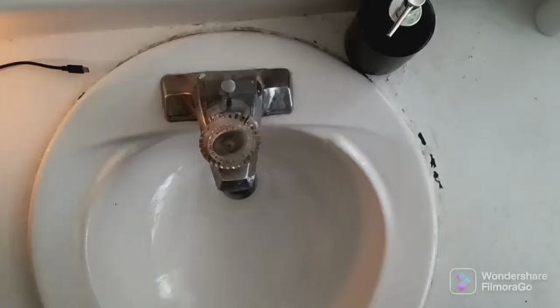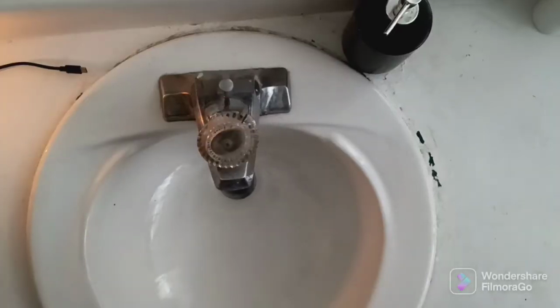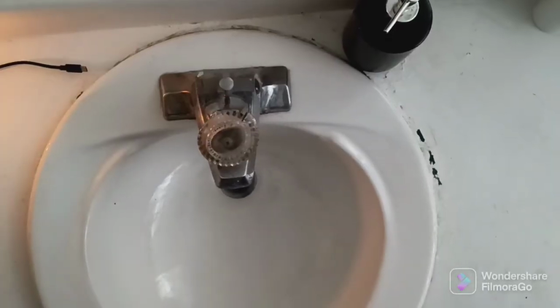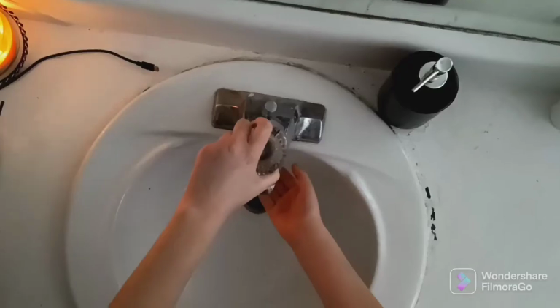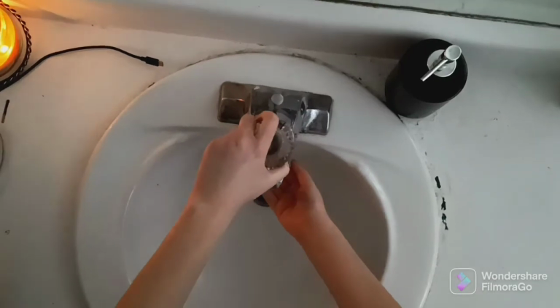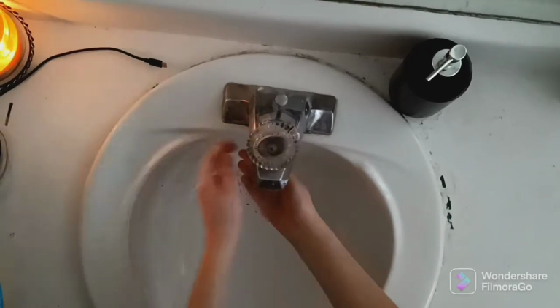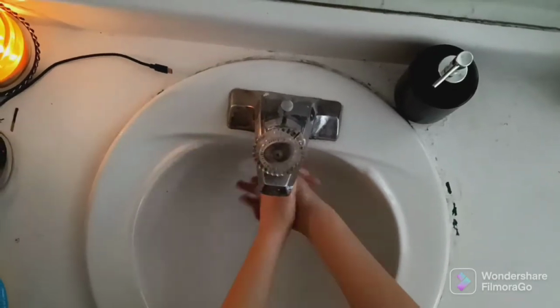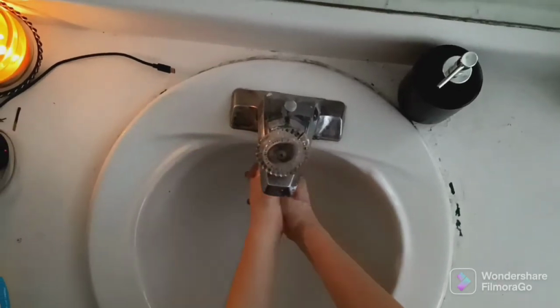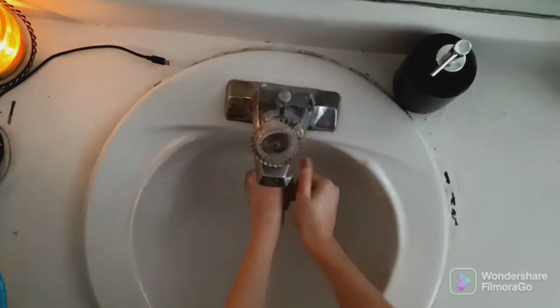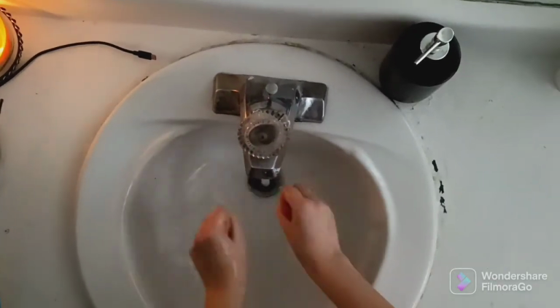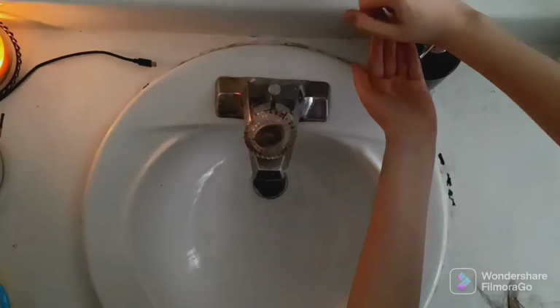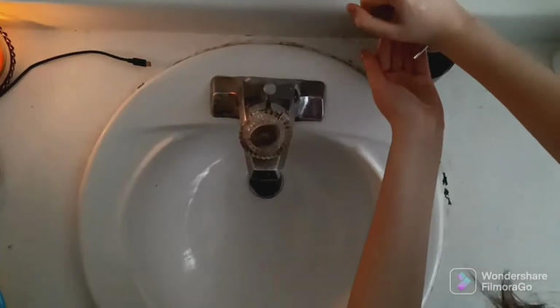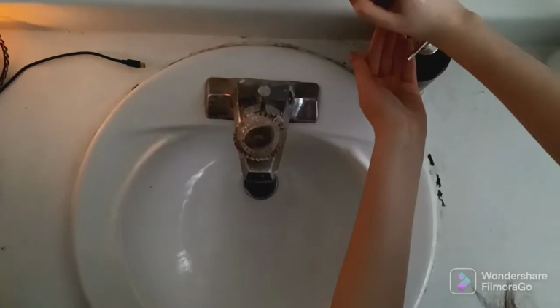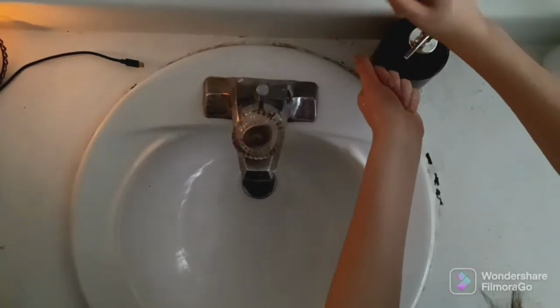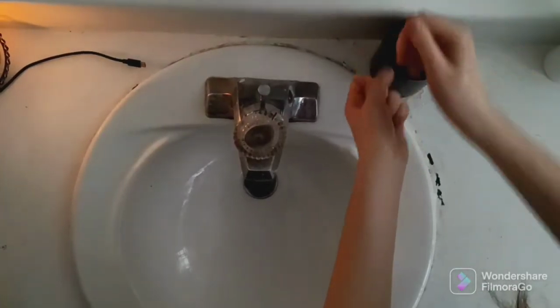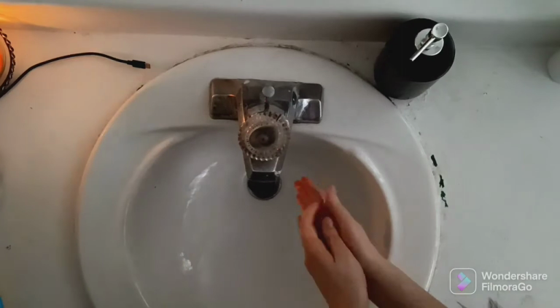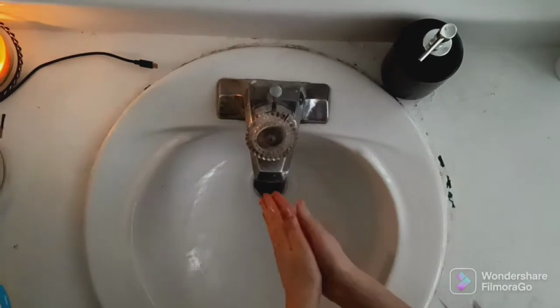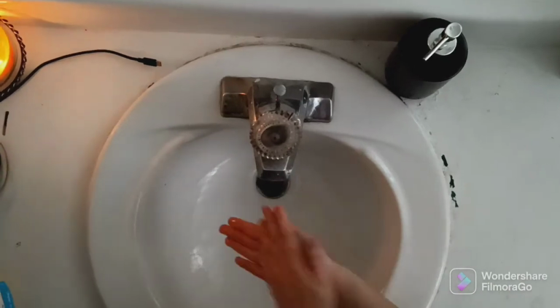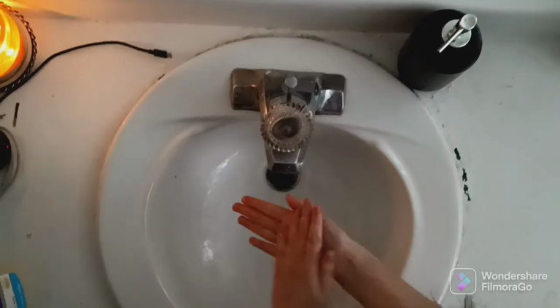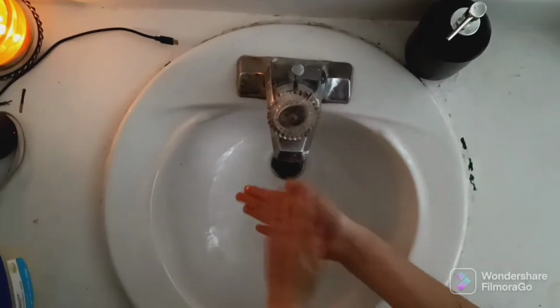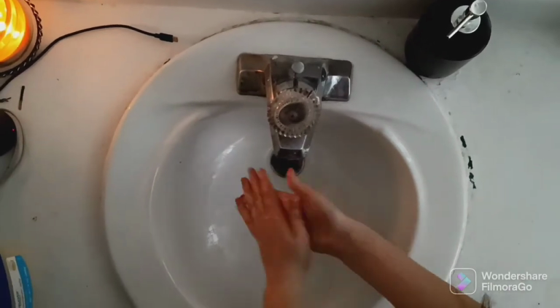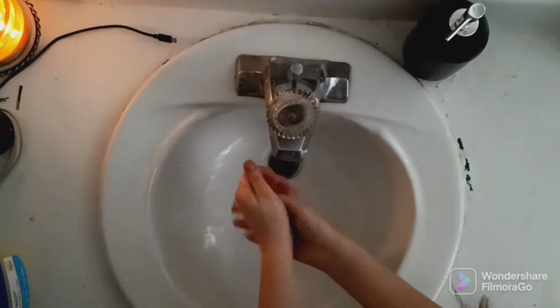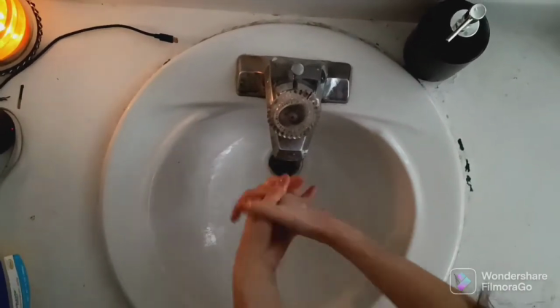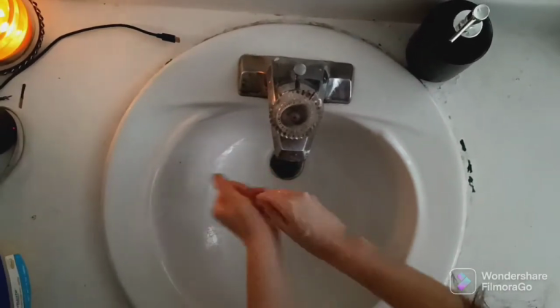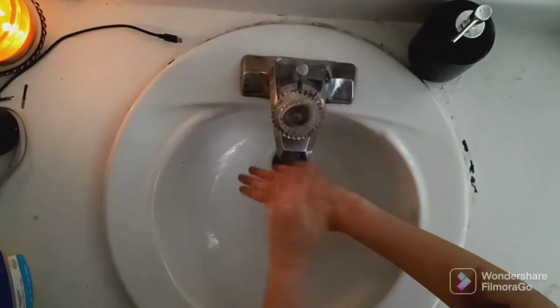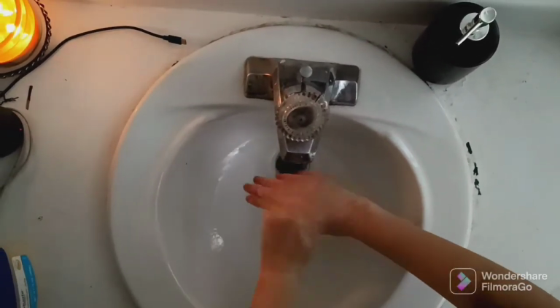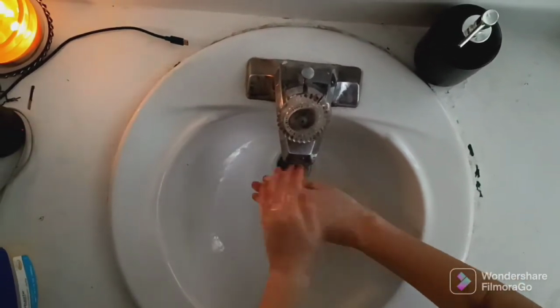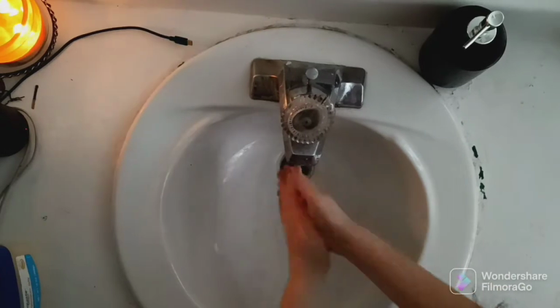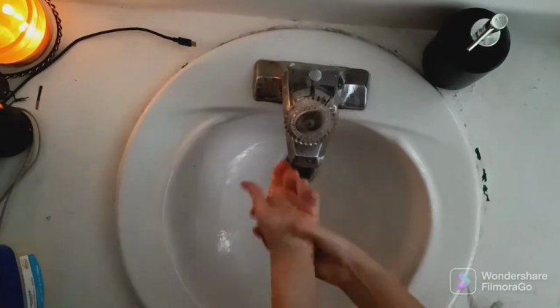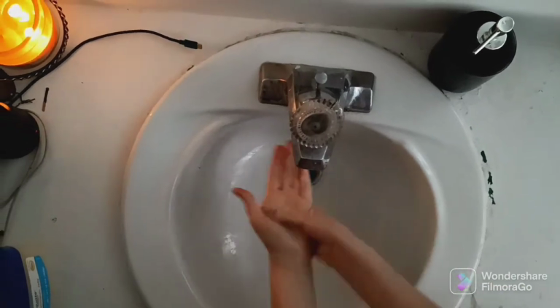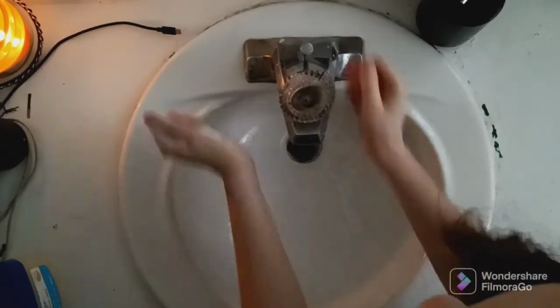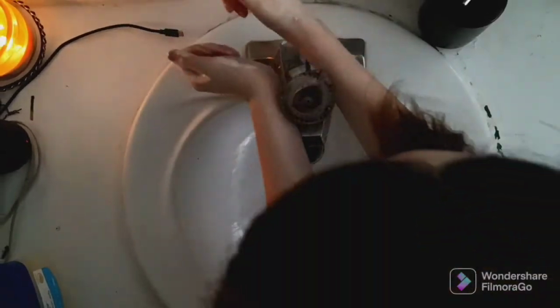Here are the steps. First, we wet our hands with water. Then we put on soap and scrub for at least 20 seconds. After this, we can rinse.